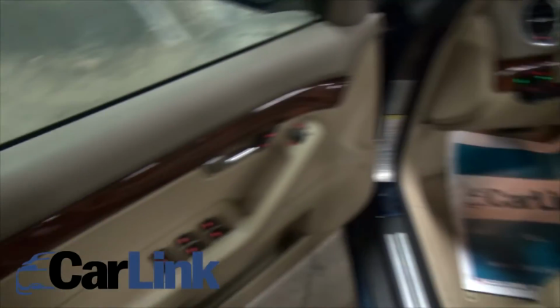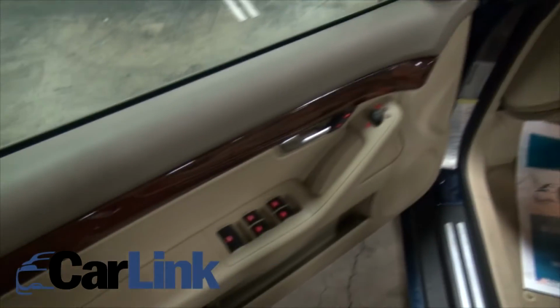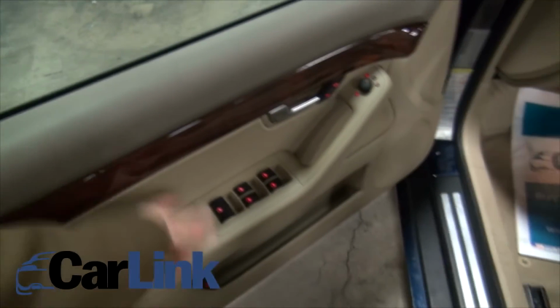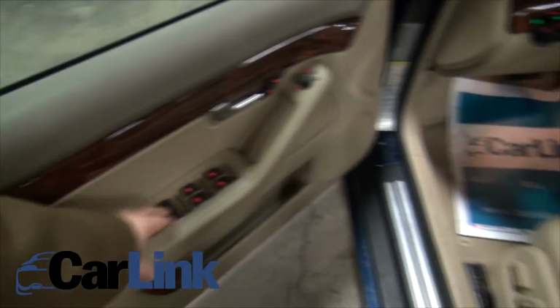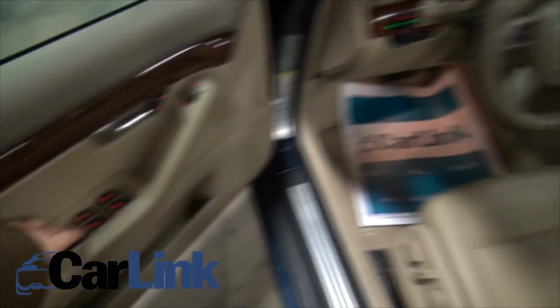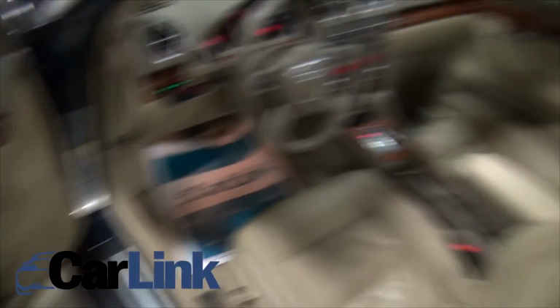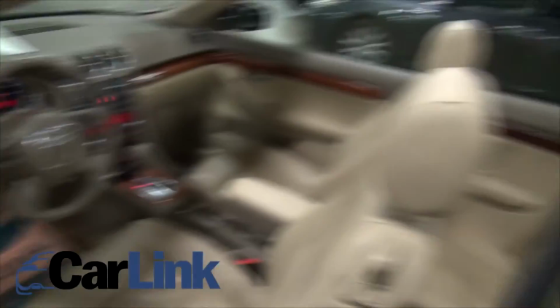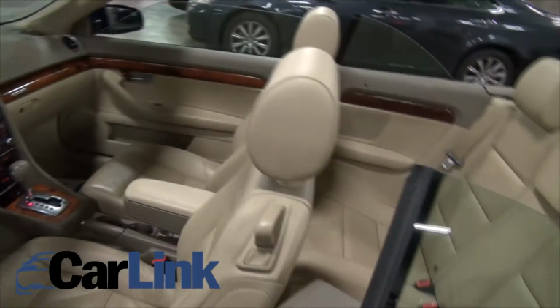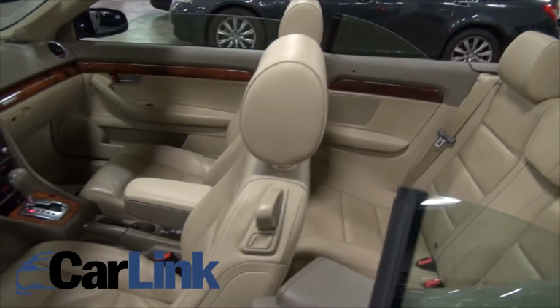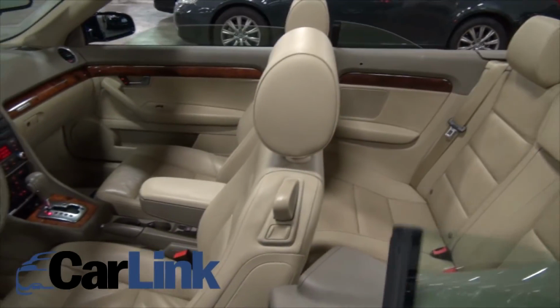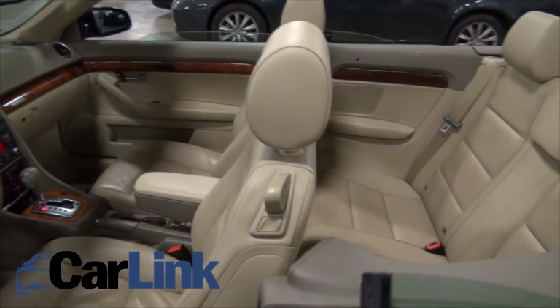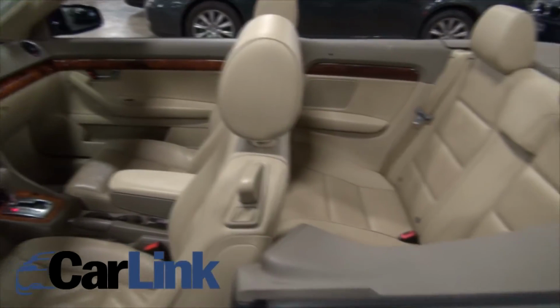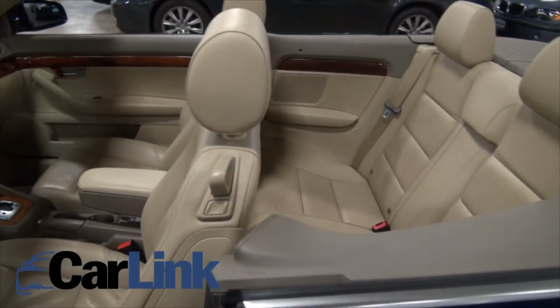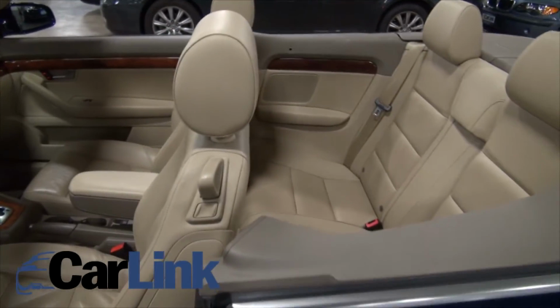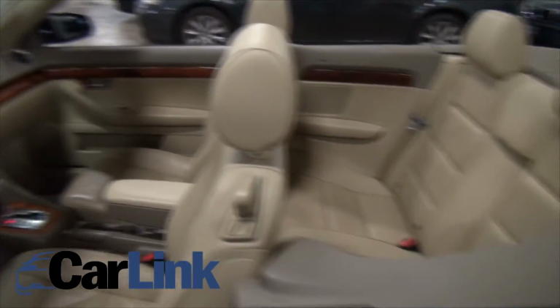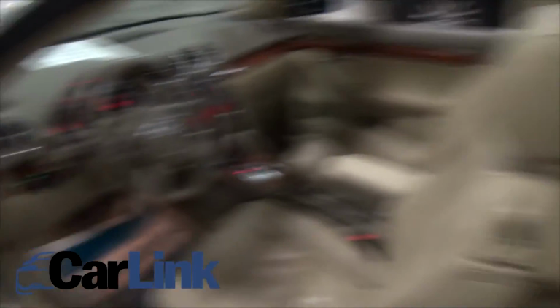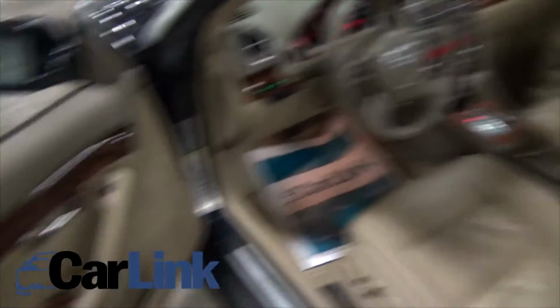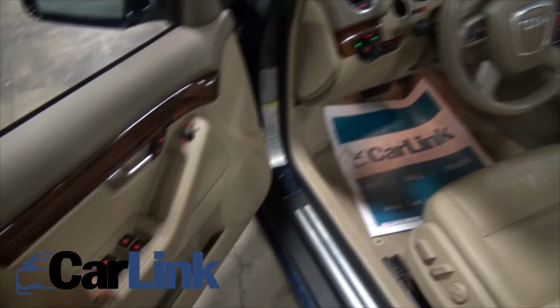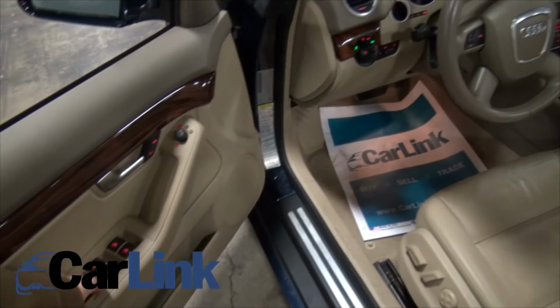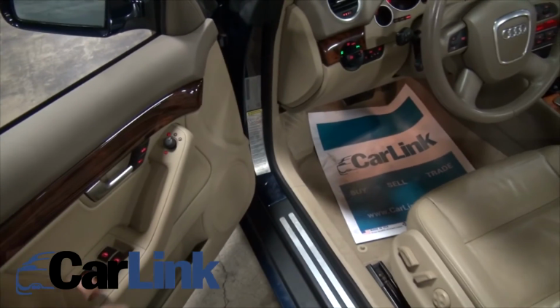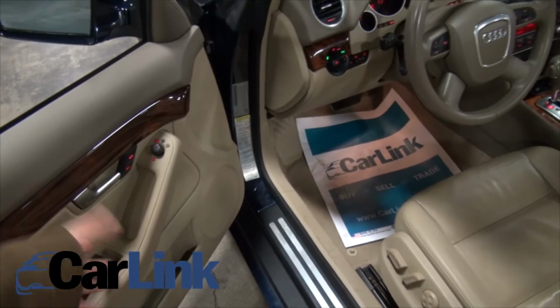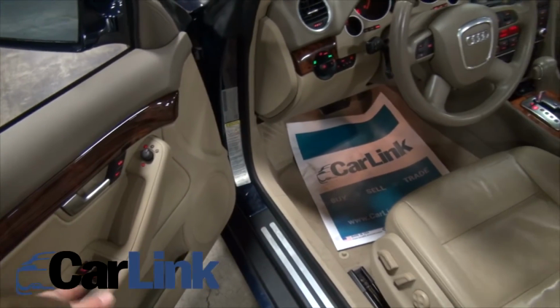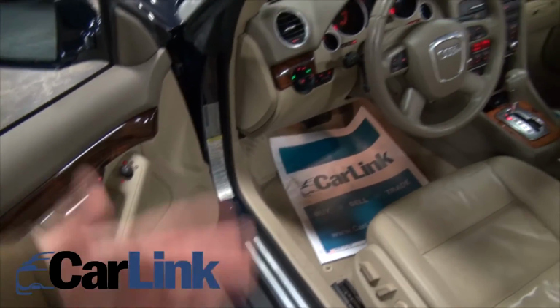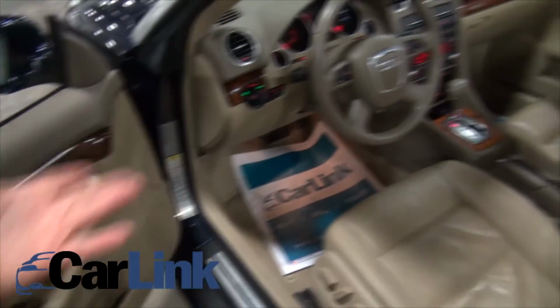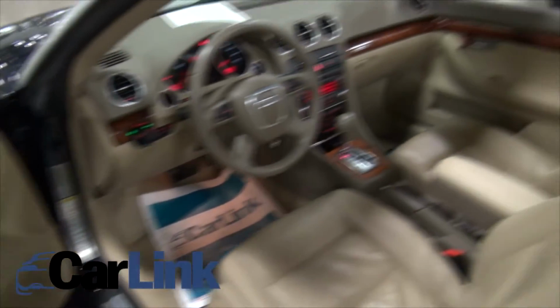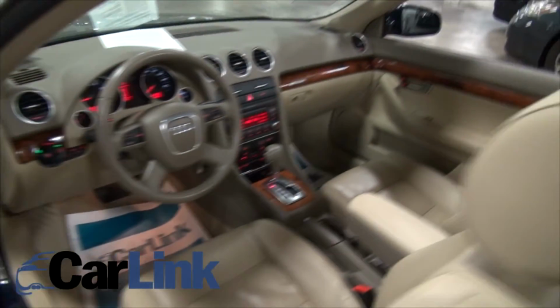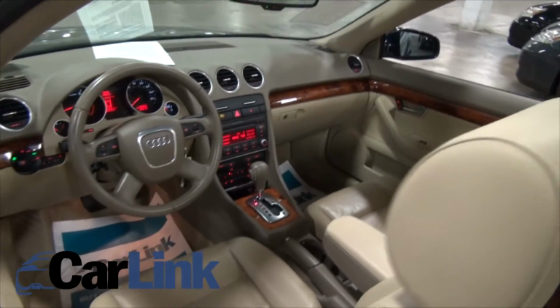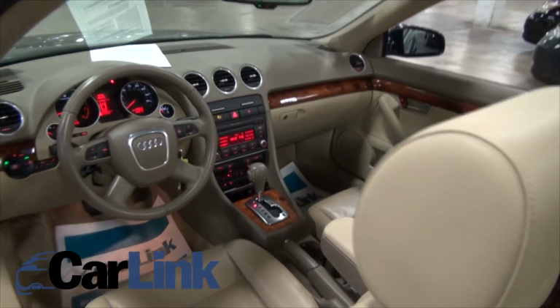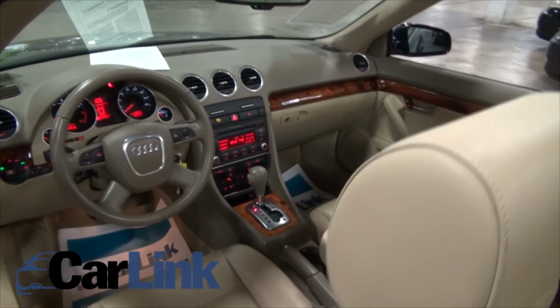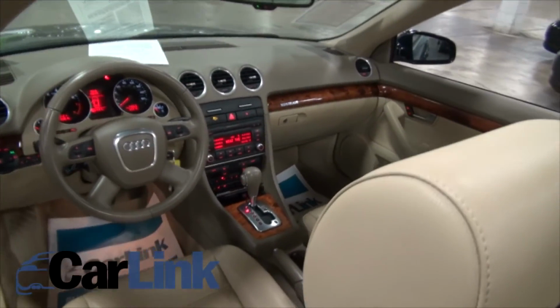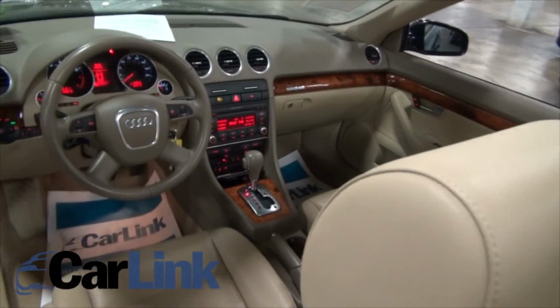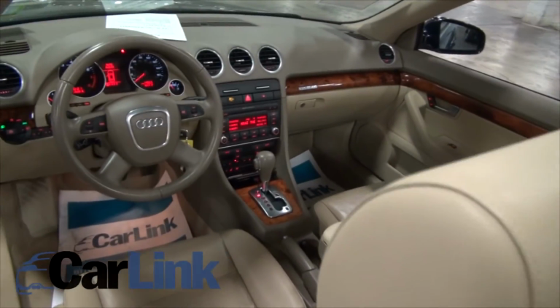Another cool feature: it has a one-touch button here. In other words, you just hold it up or down and you can put down all four windows at the same time. That's why there's no issue.